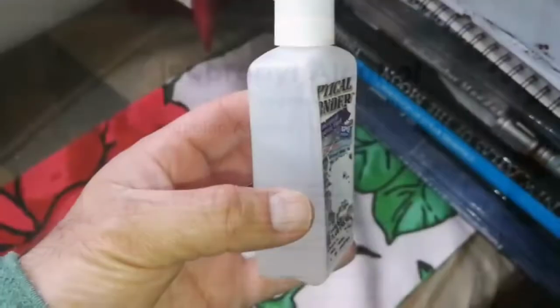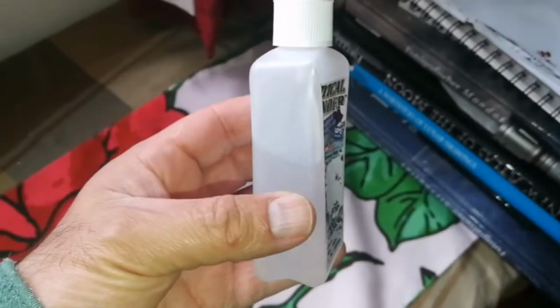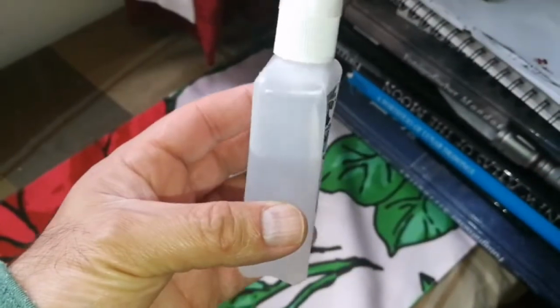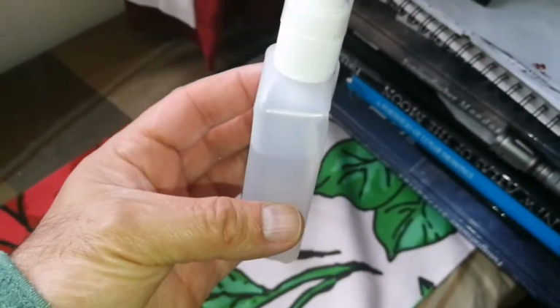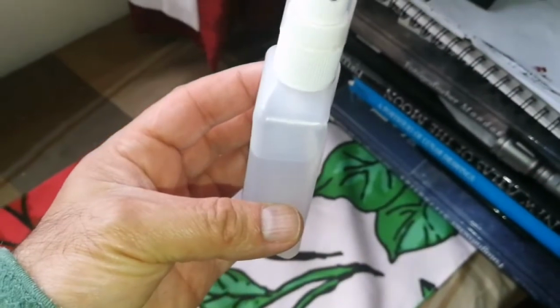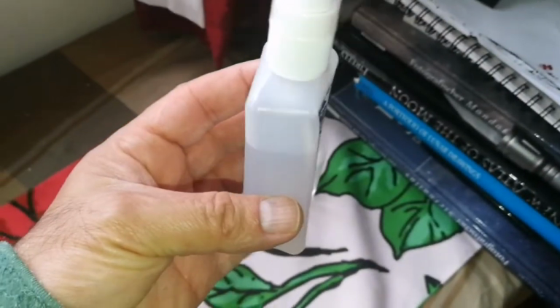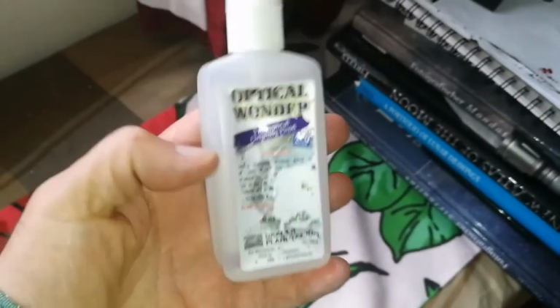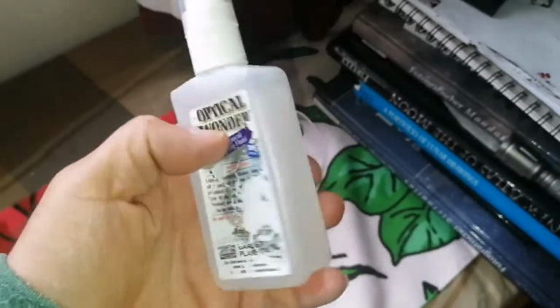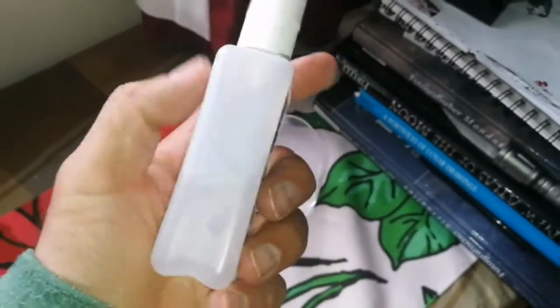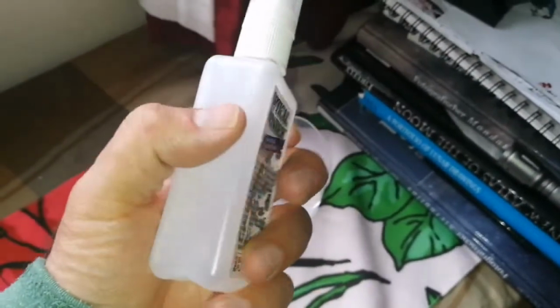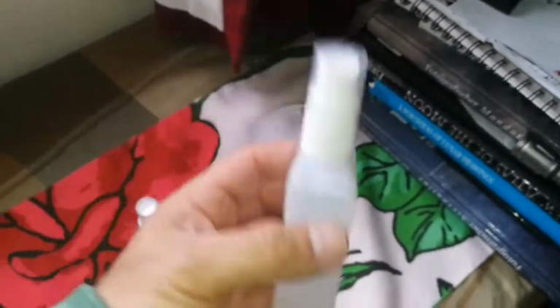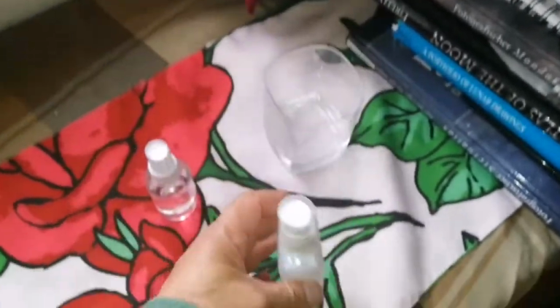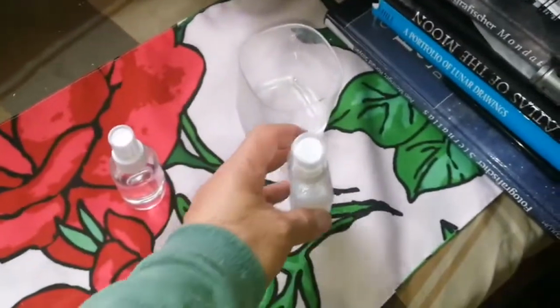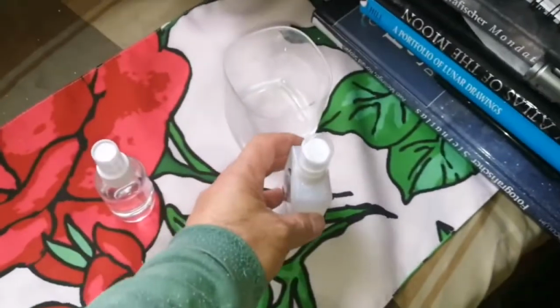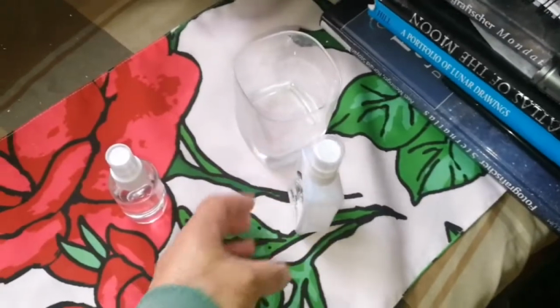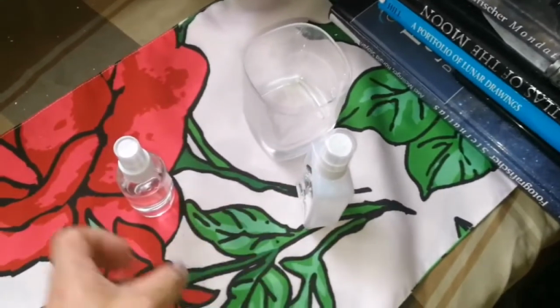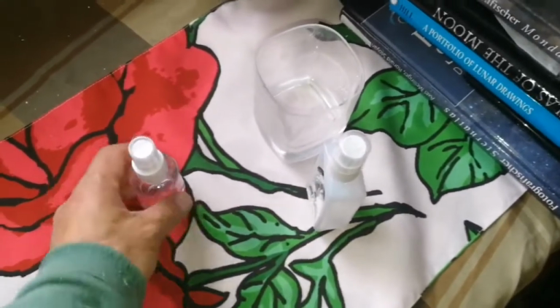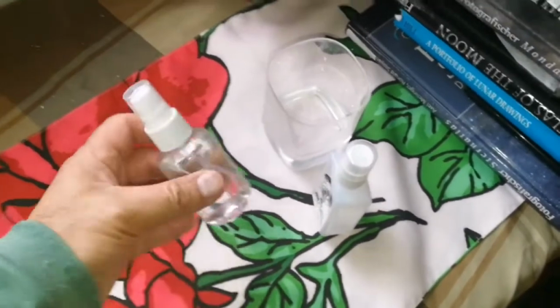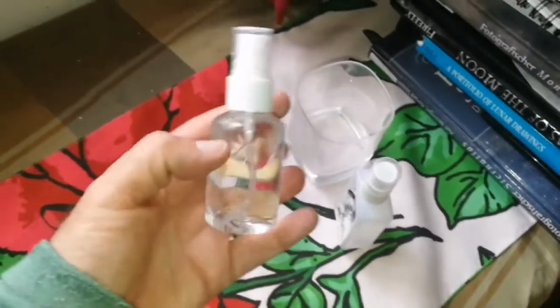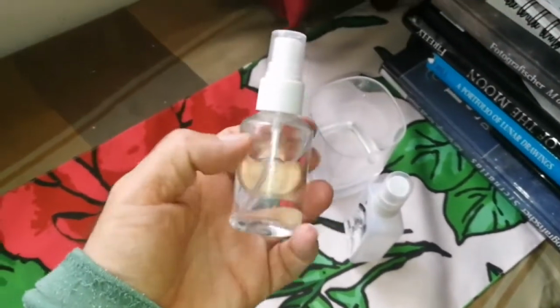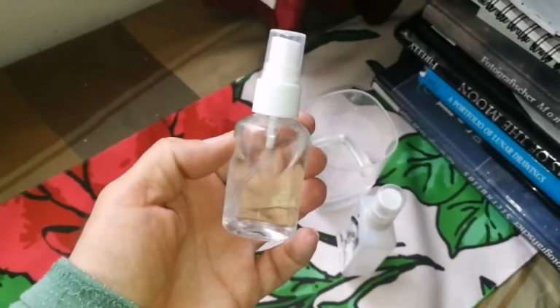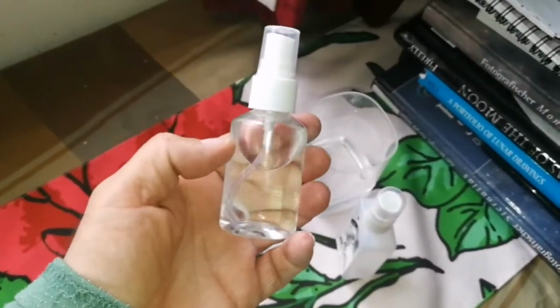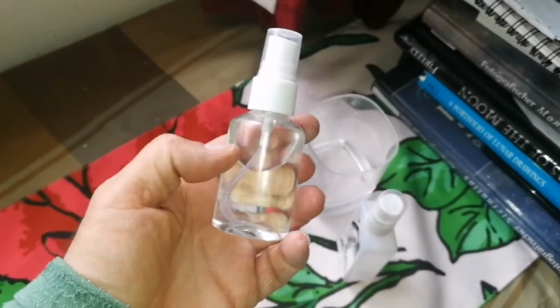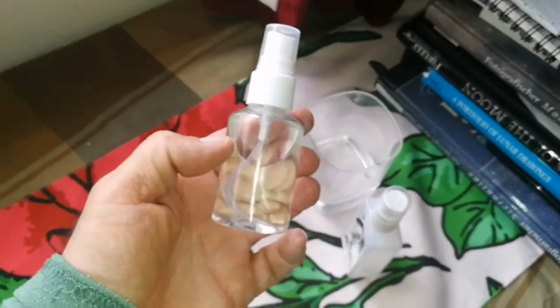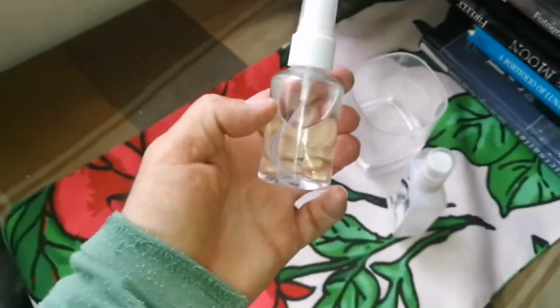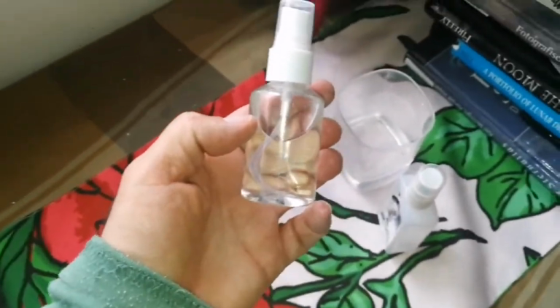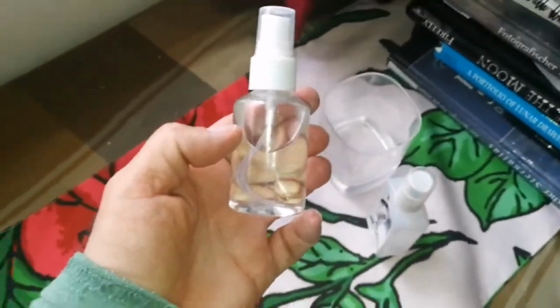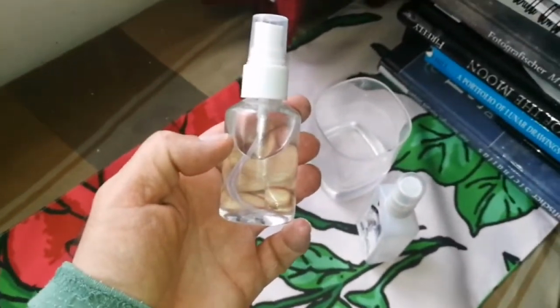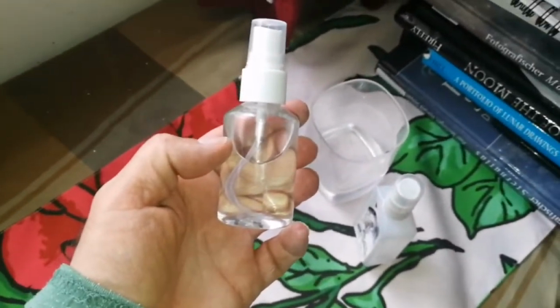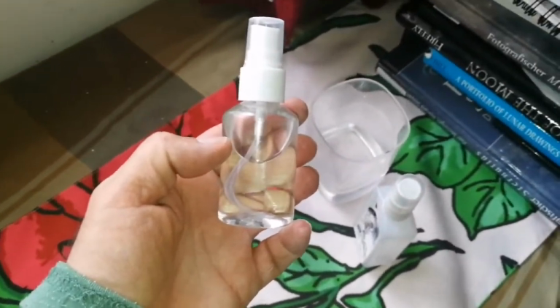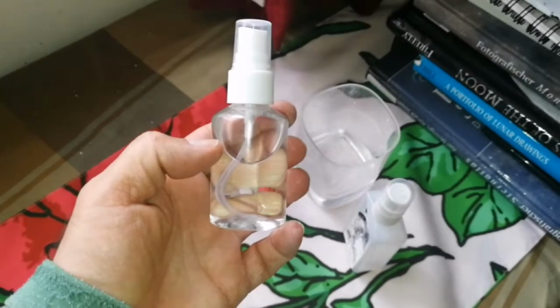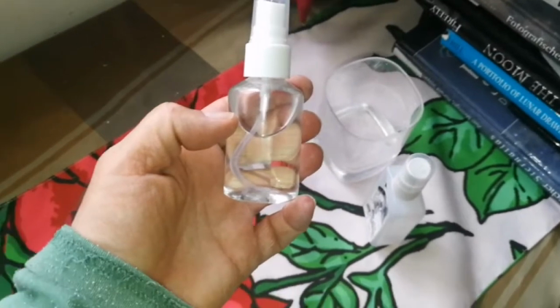Now I have replenished my optical wonder liquid — that was about 12 to 13 pounds — and this is also for using as a hand sanitizer and disinfectant.